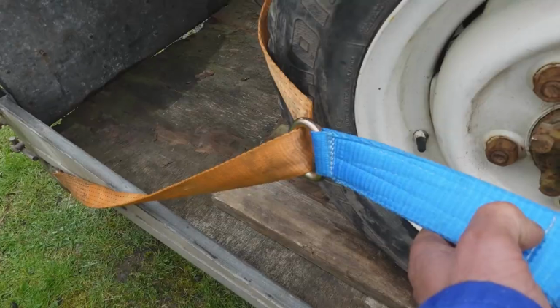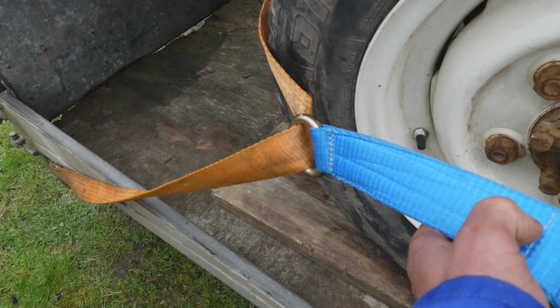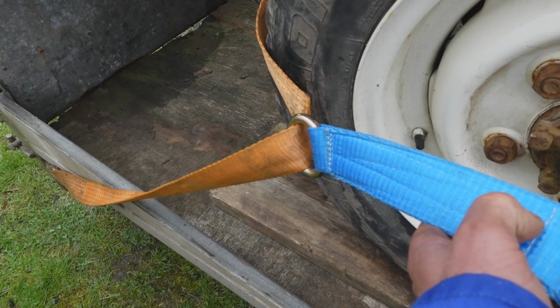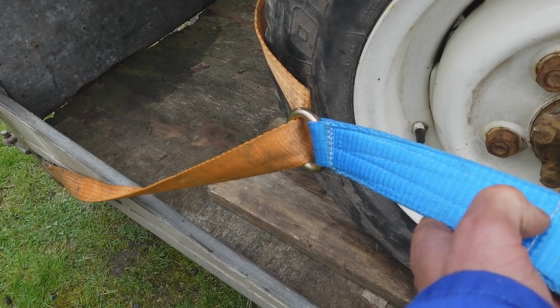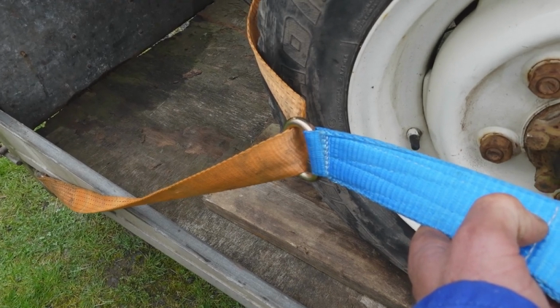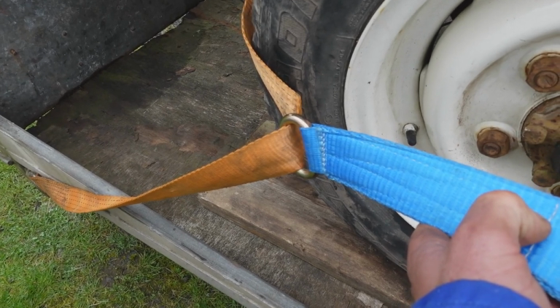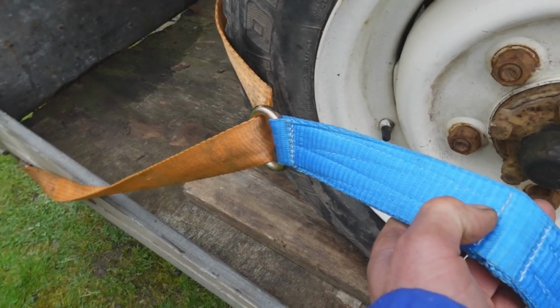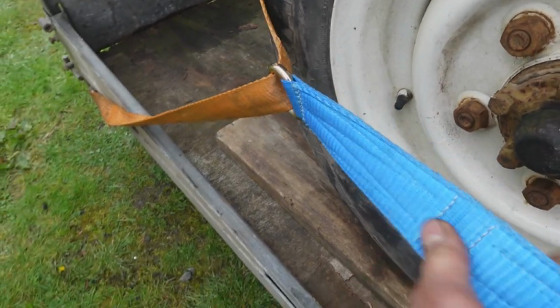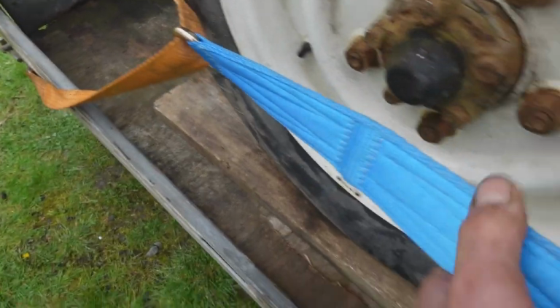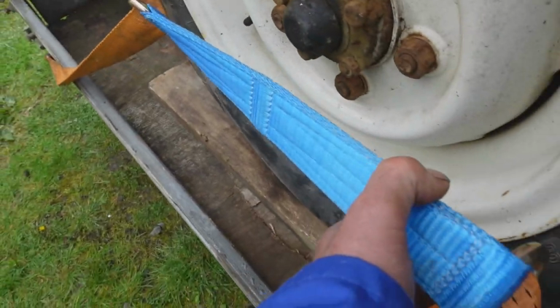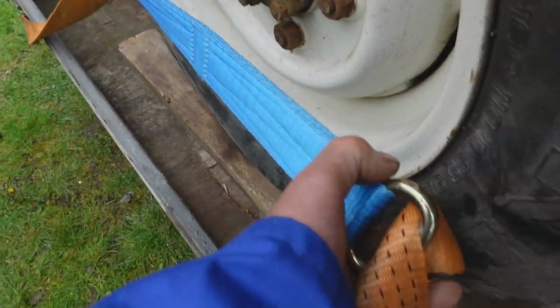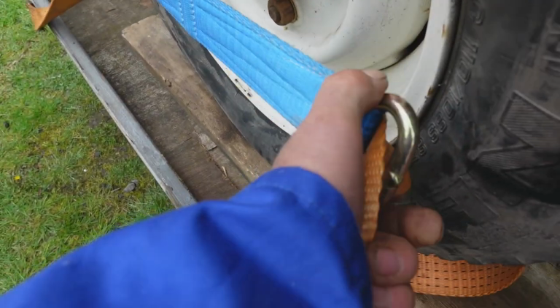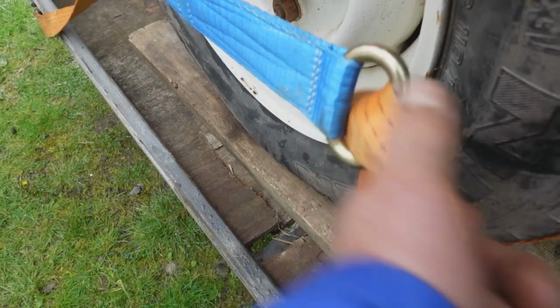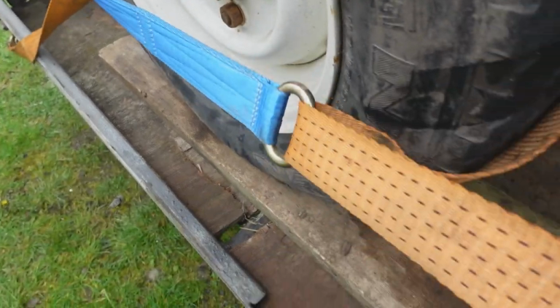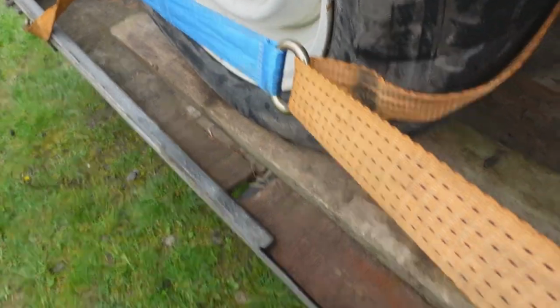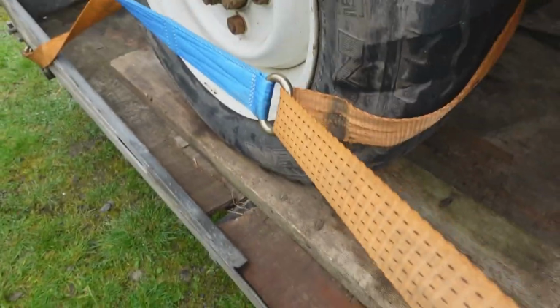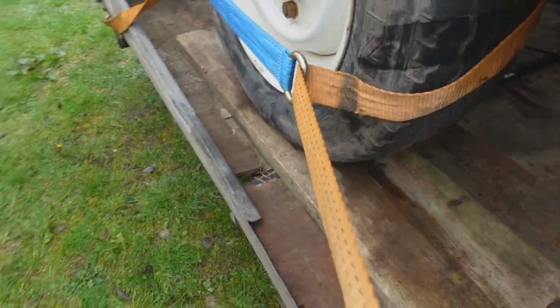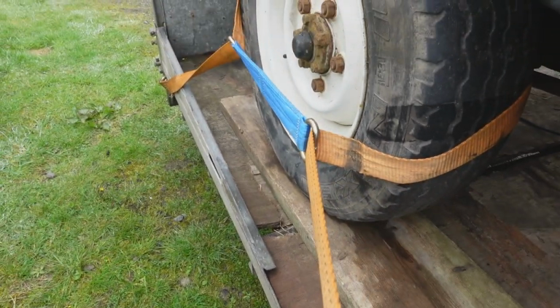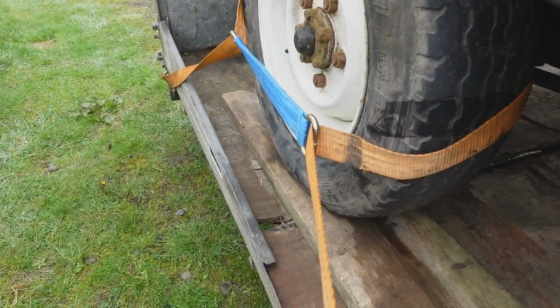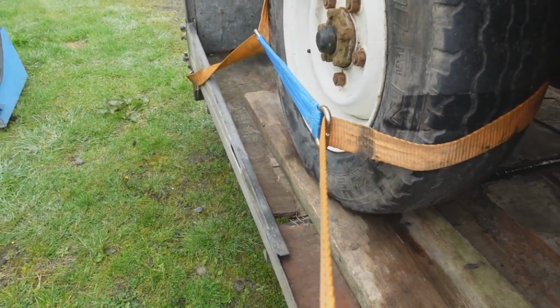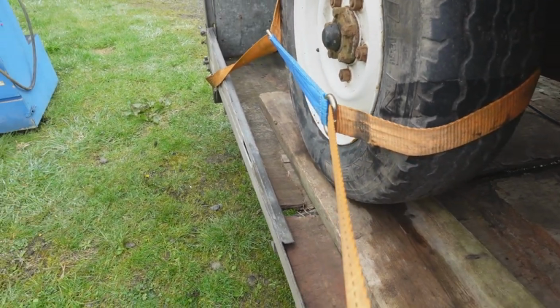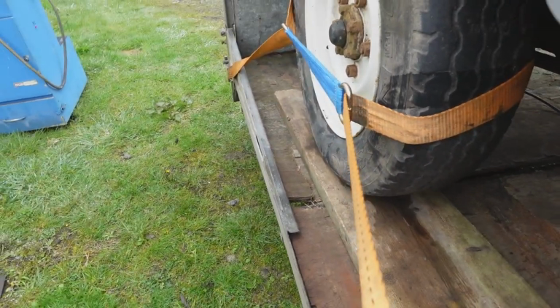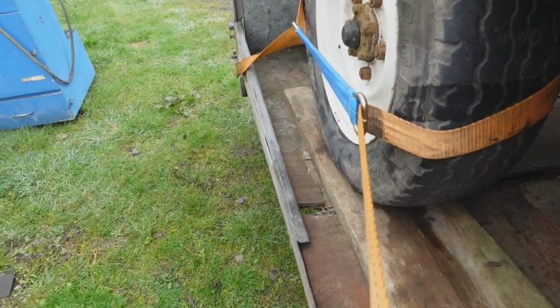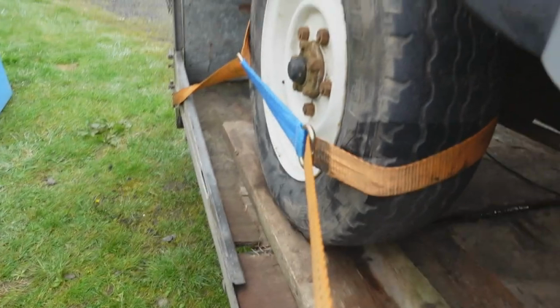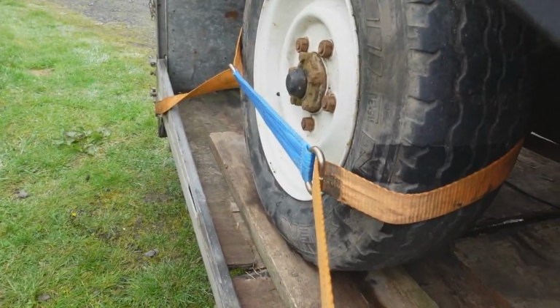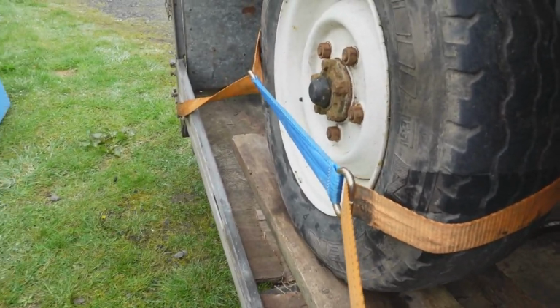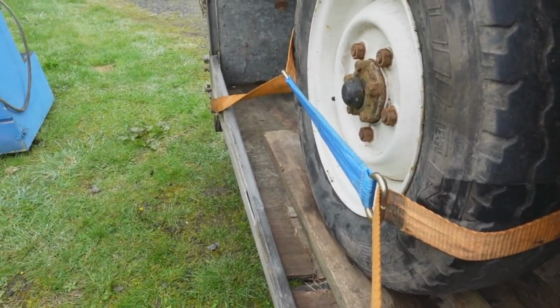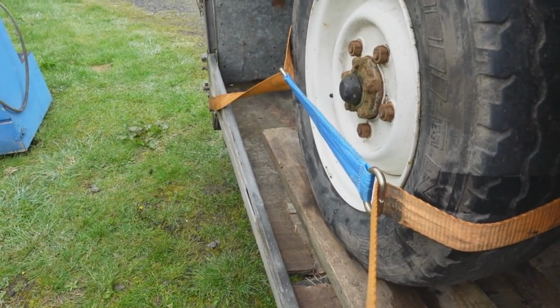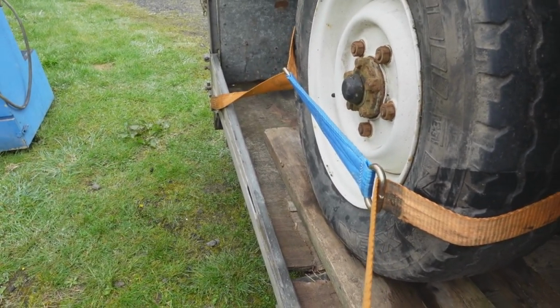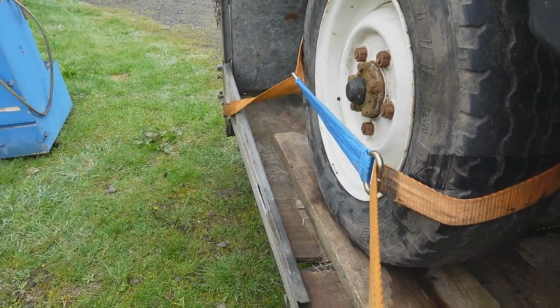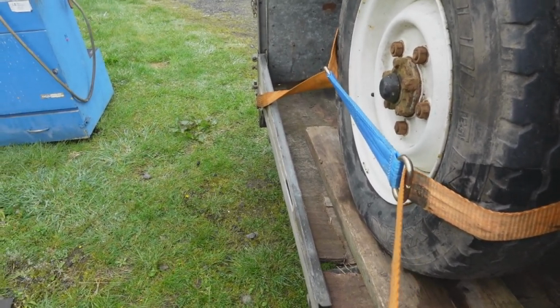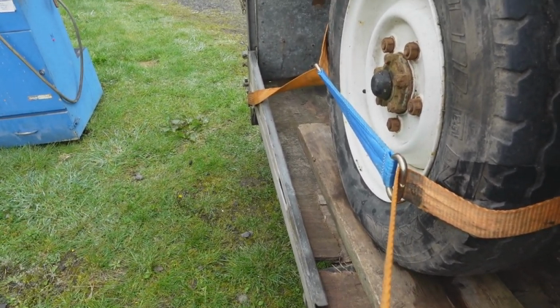Now they really are quite simple. The strap goes over the tyre and comes back to the side of the link, and the tighter you pull this side the tighter it pulls that side. Brilliant.